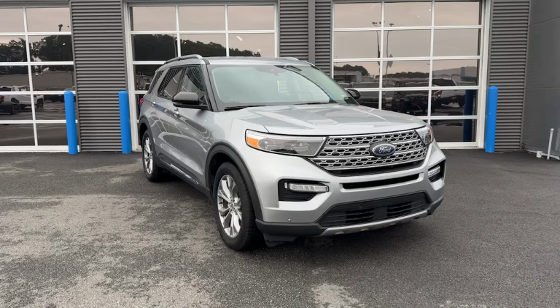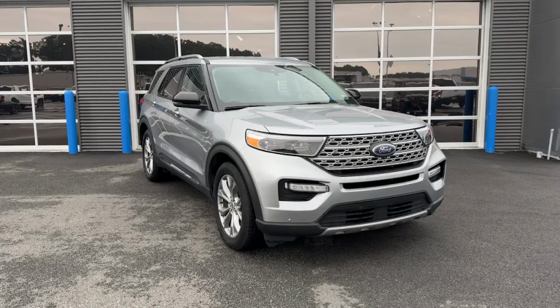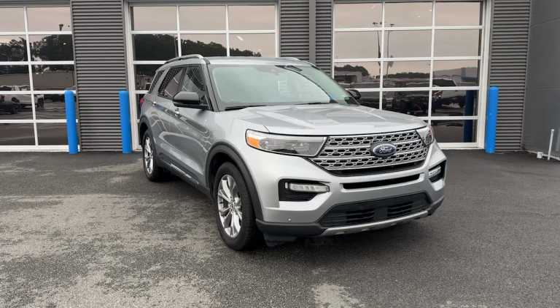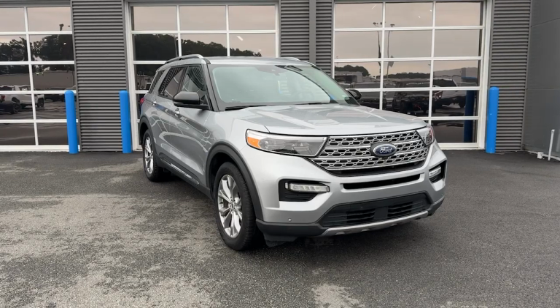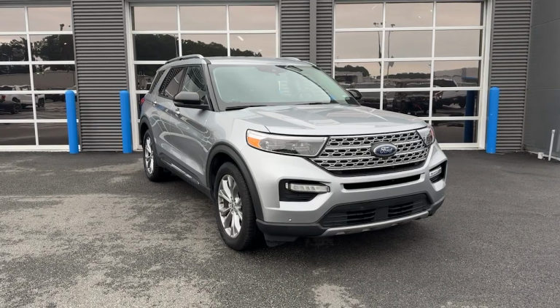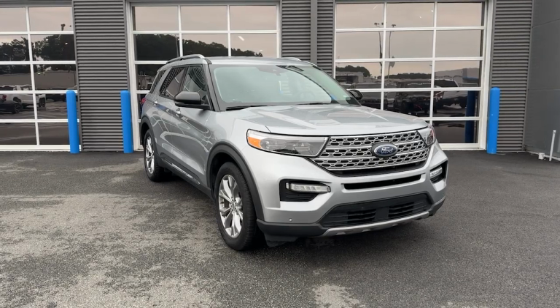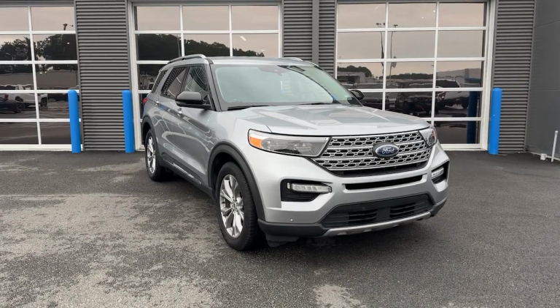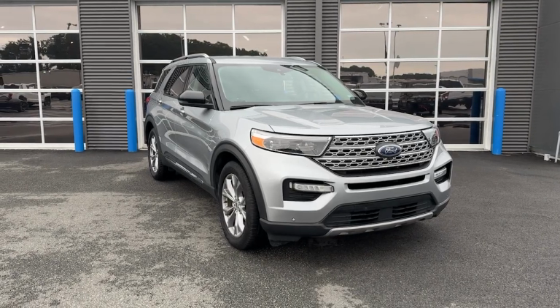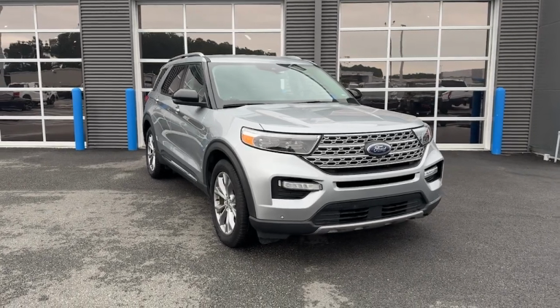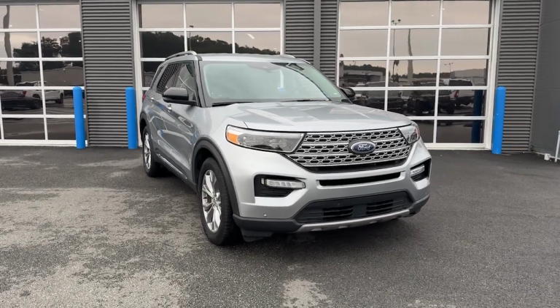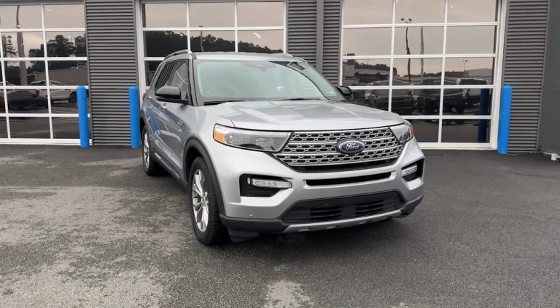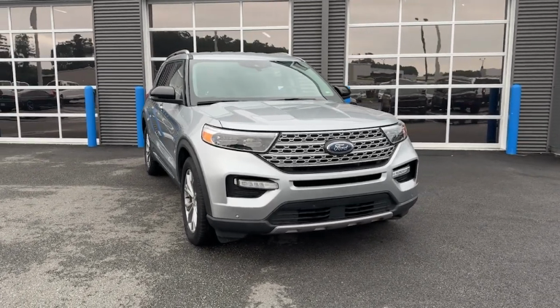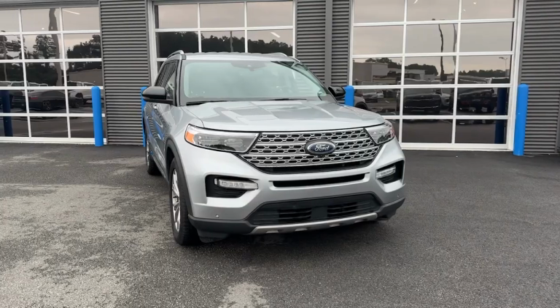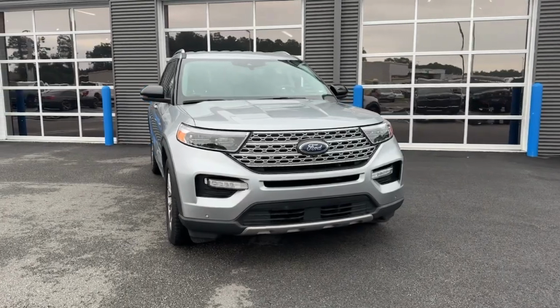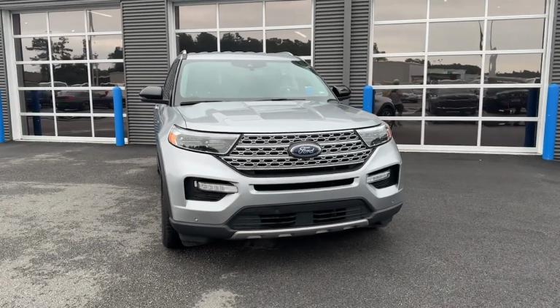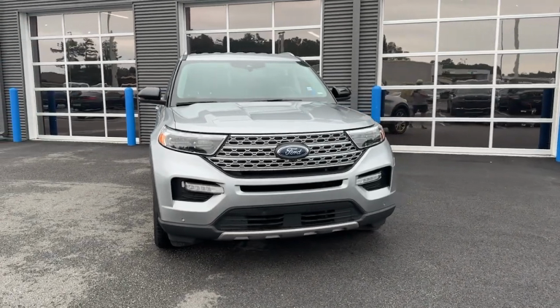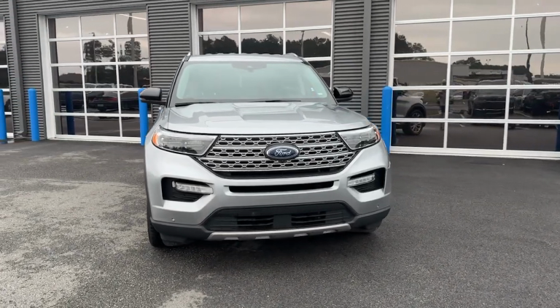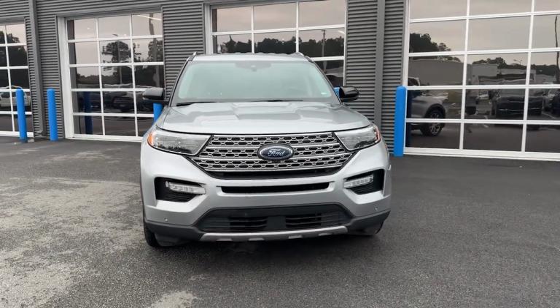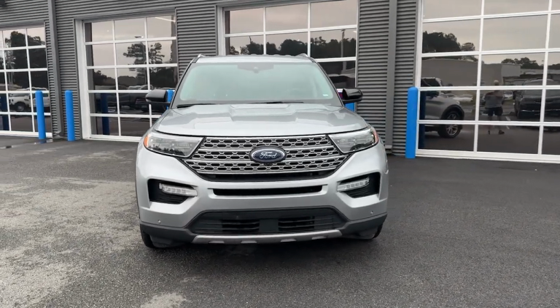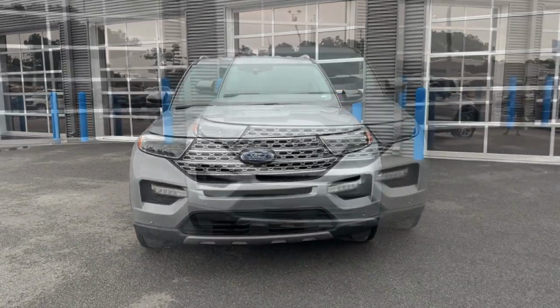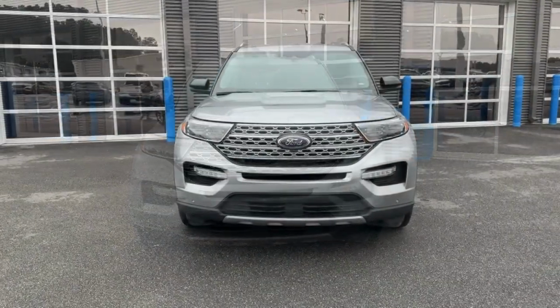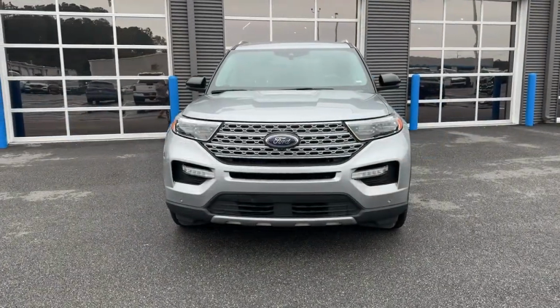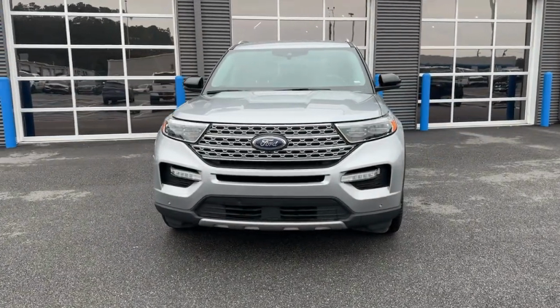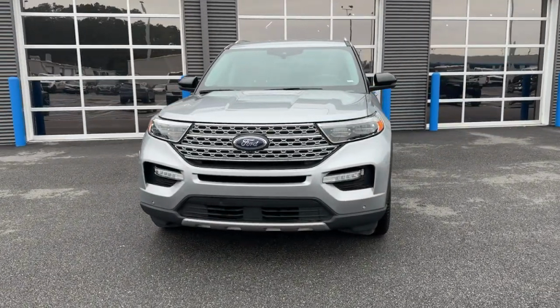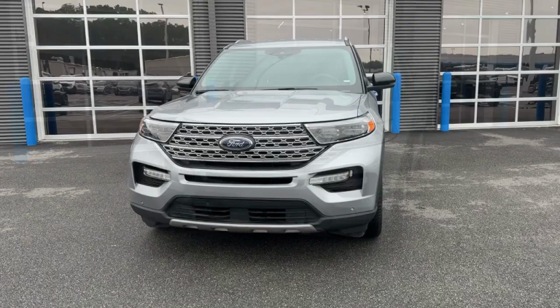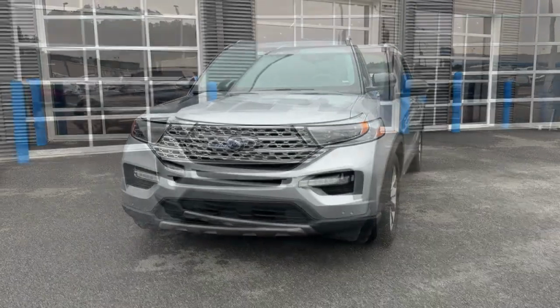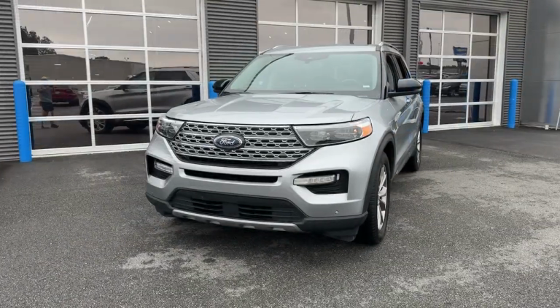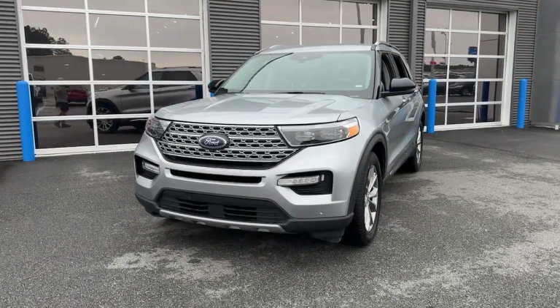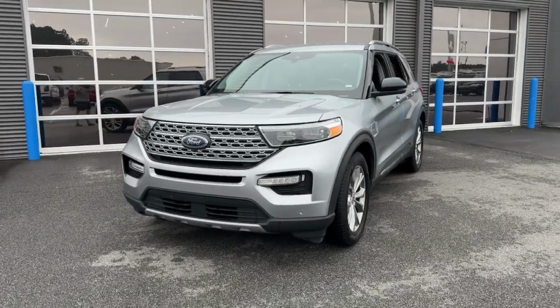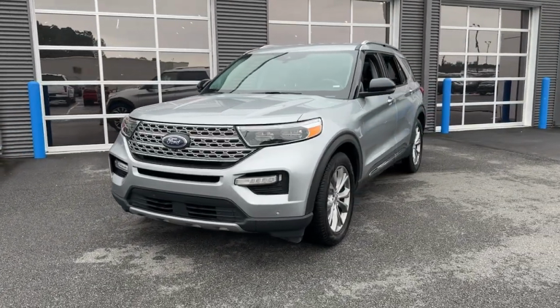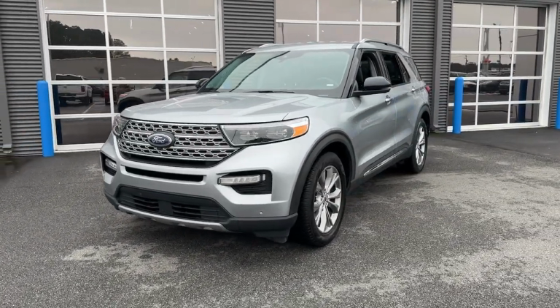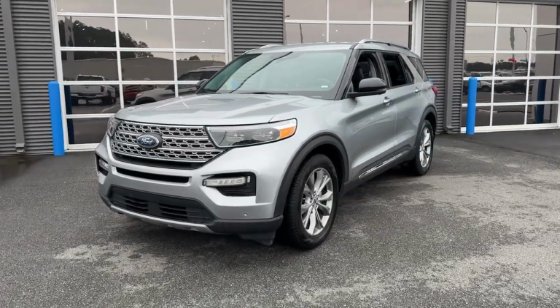You're gonna love the 2023 Ford Explorer. With less than 40,000 miles on the odometer, this vehicle stands out from the rest. Here's an Explorer that brings an uncompromising spirit to all your adventures.